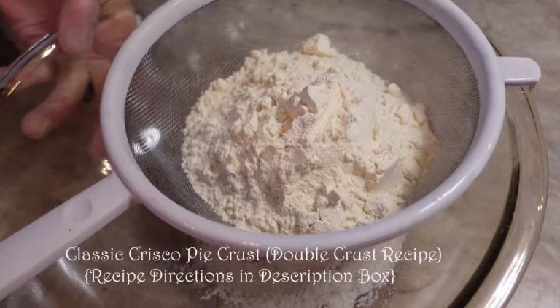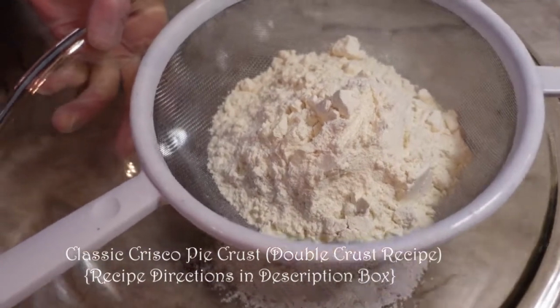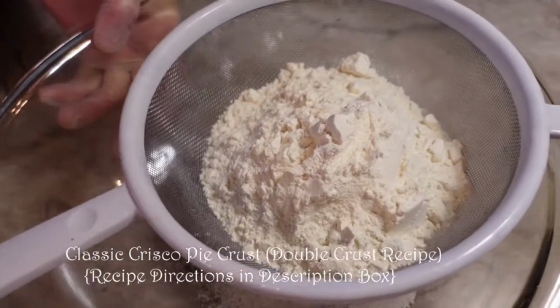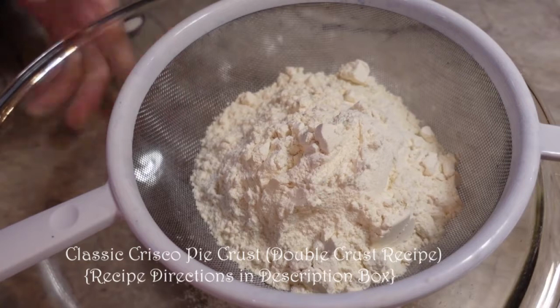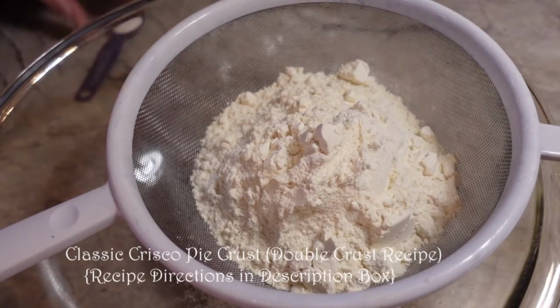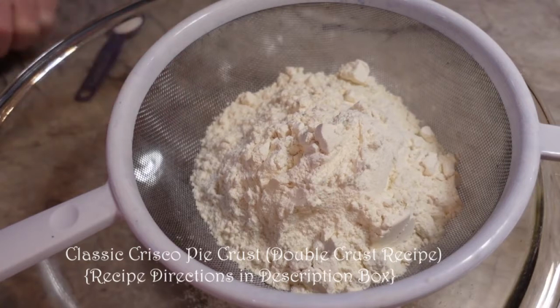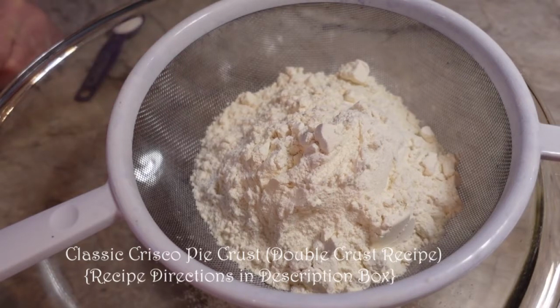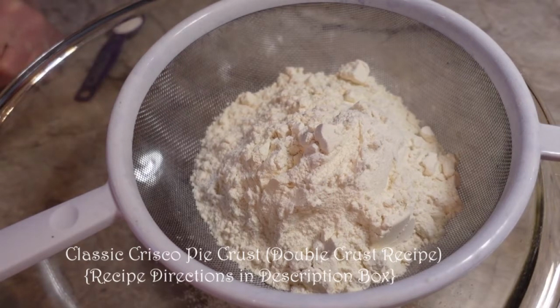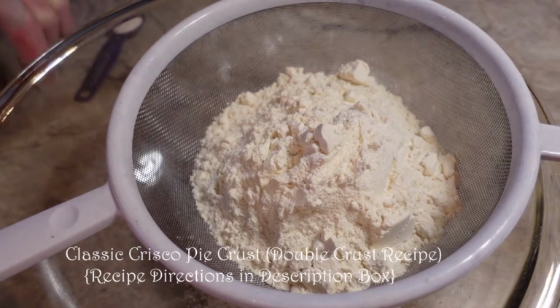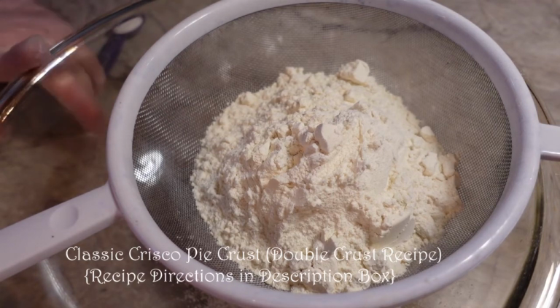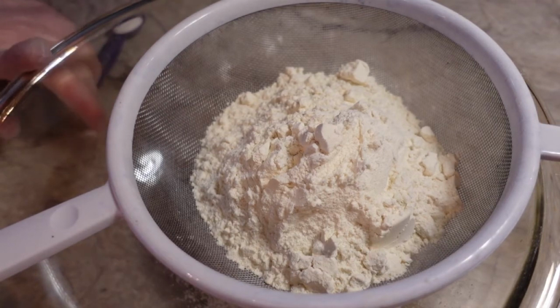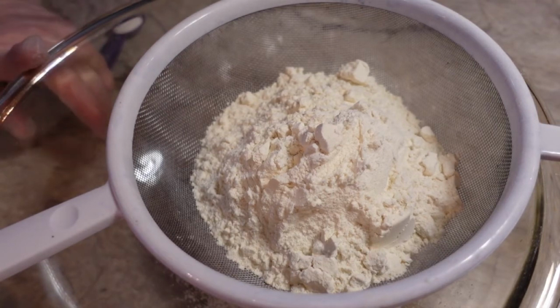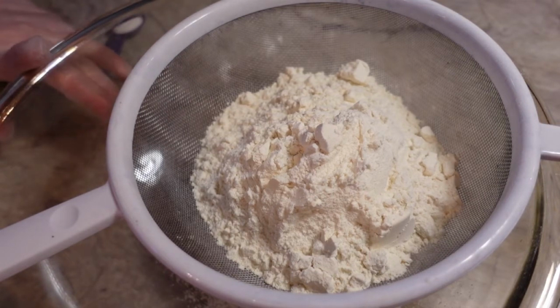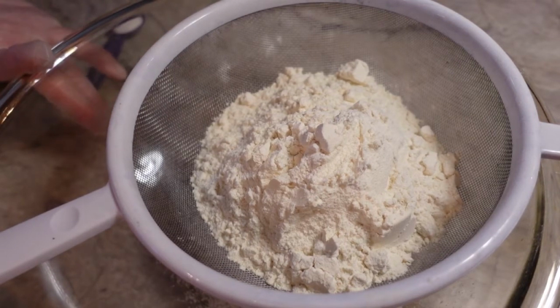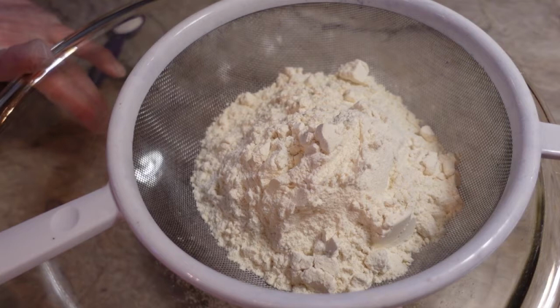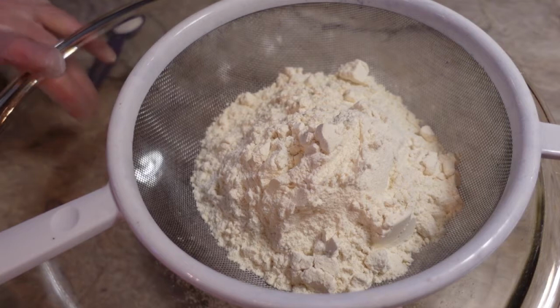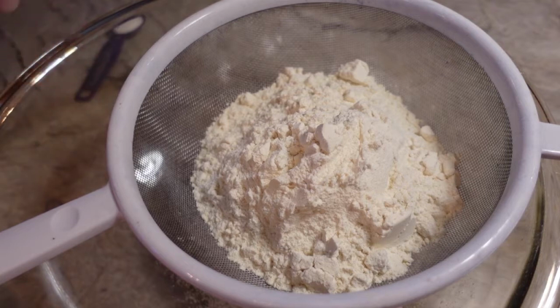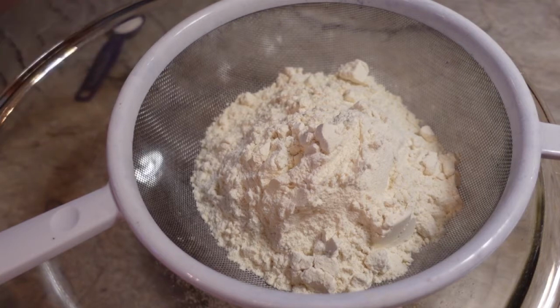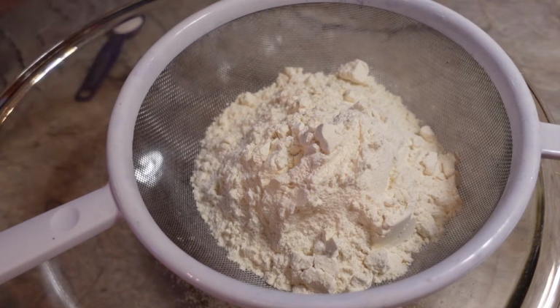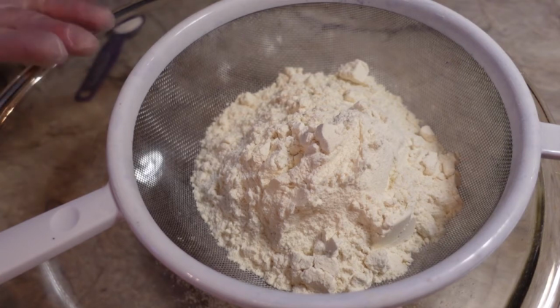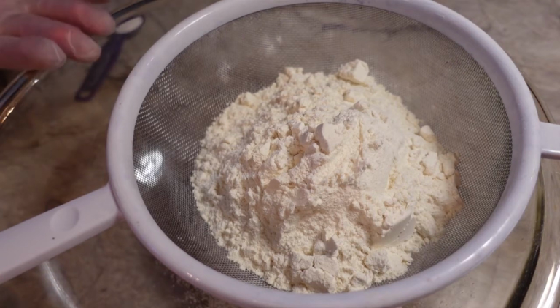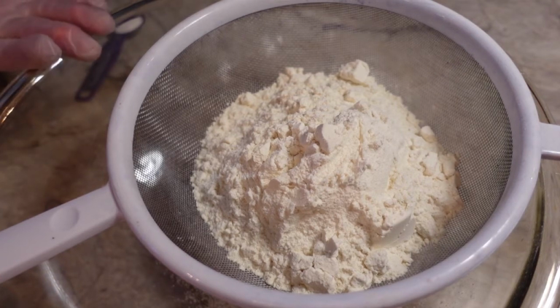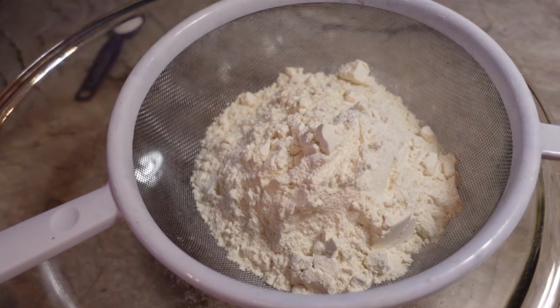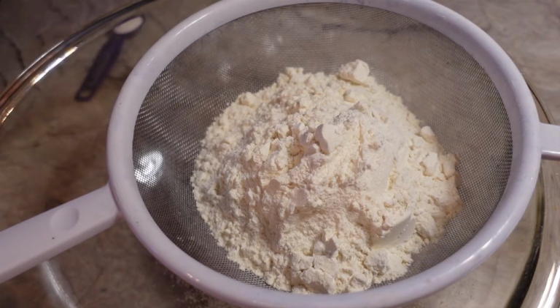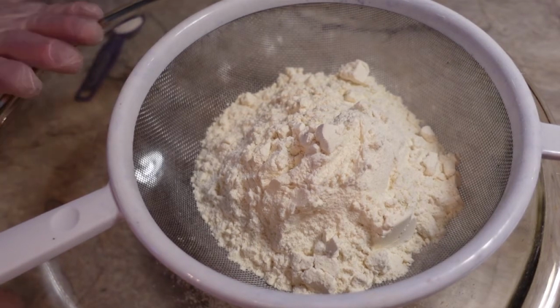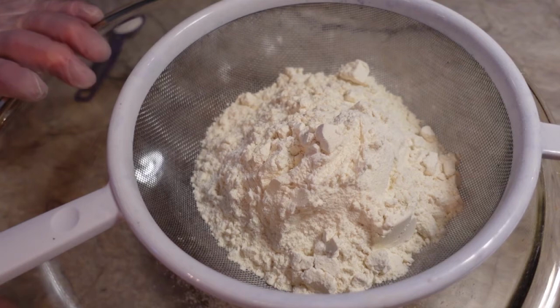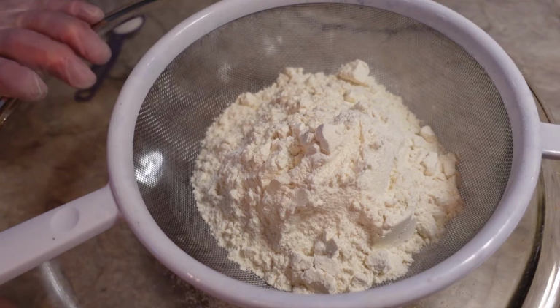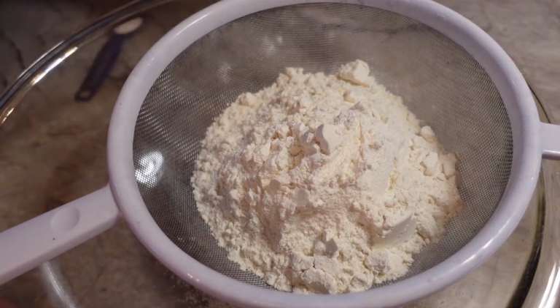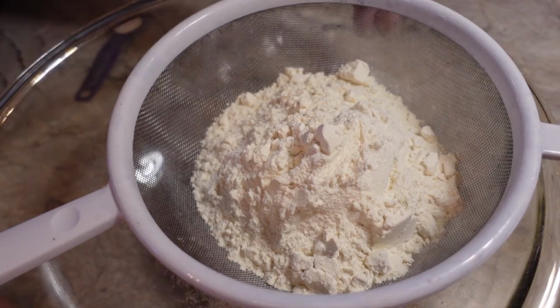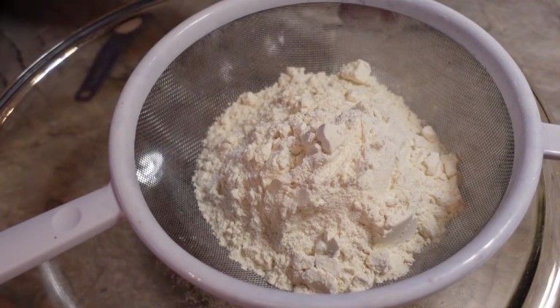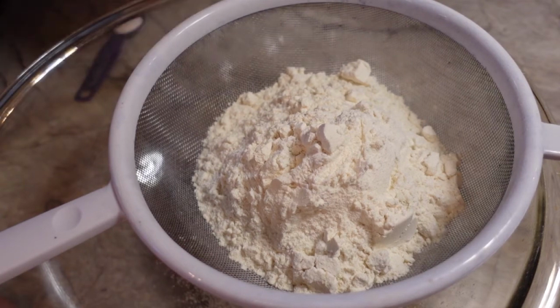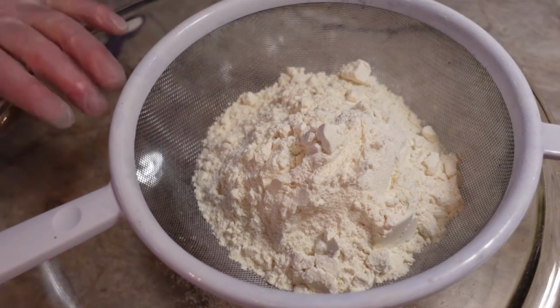Hi everyone and welcome back to my channel Turnips to Tangerines. Today we are going to make our British steak and ale pie. The first thing we have to do is make a pie crust.